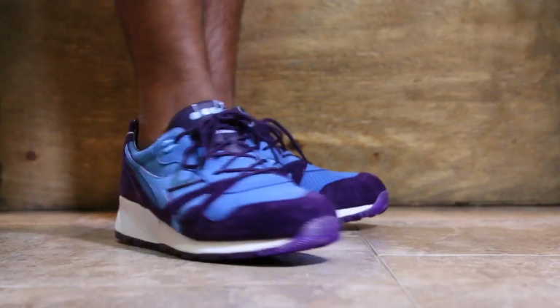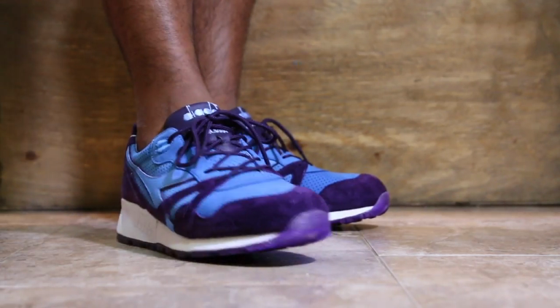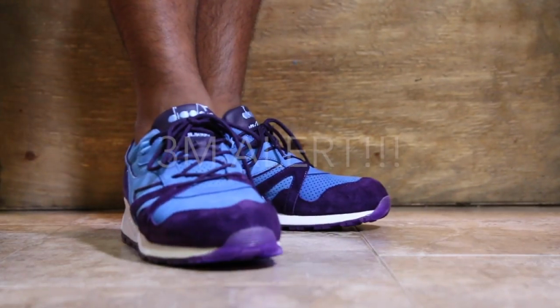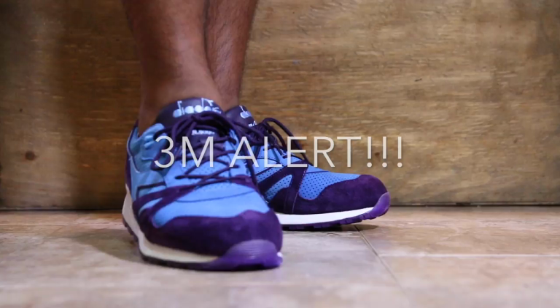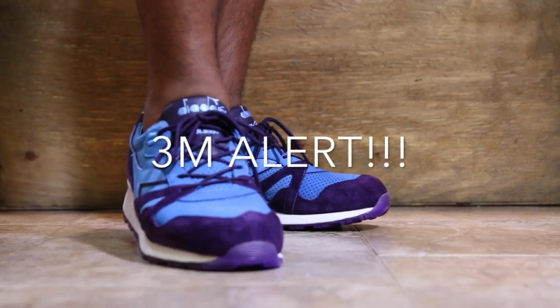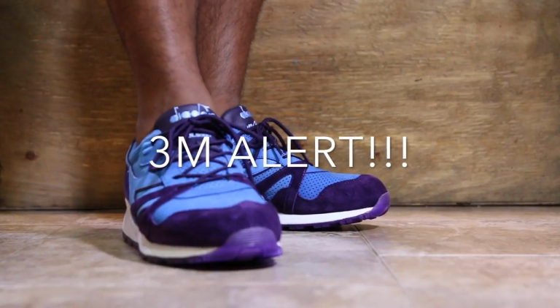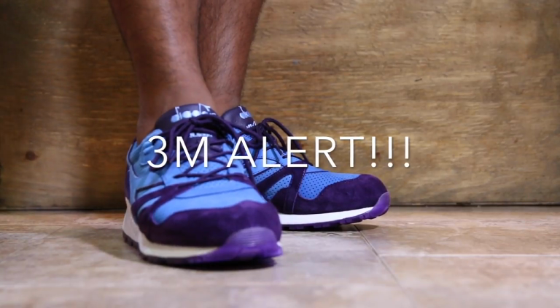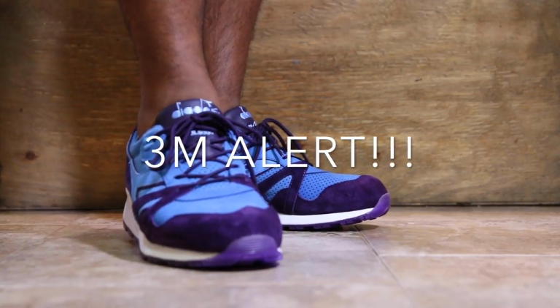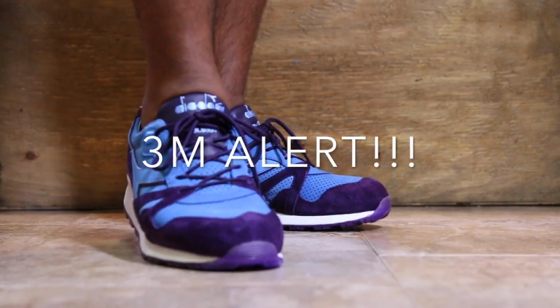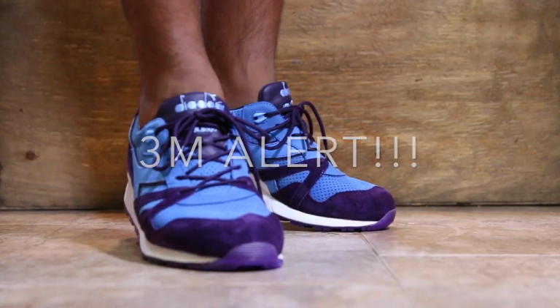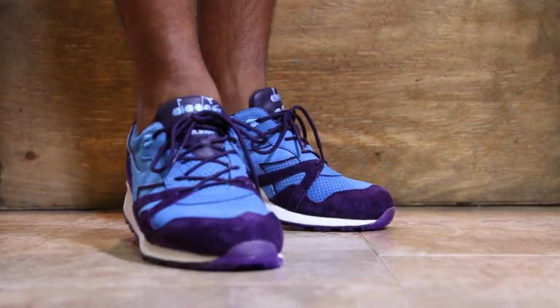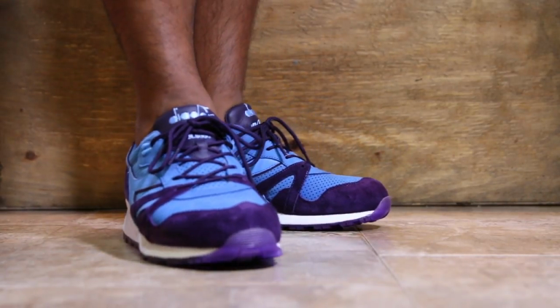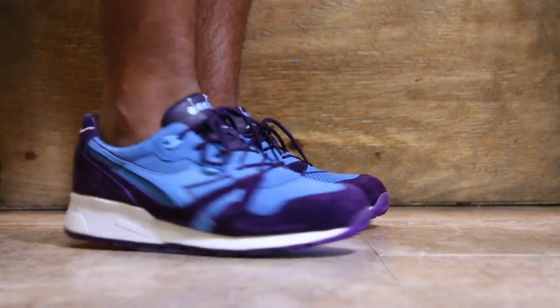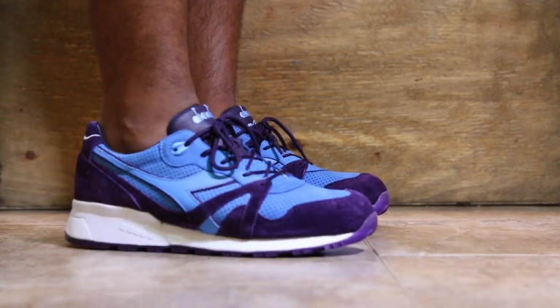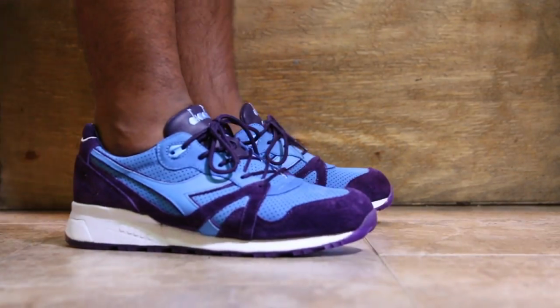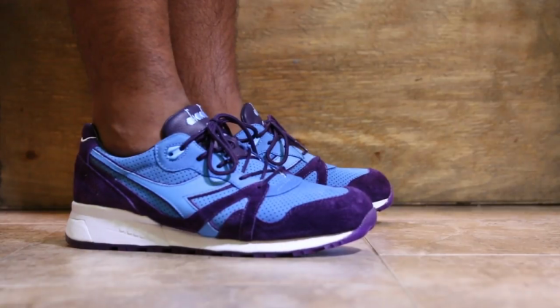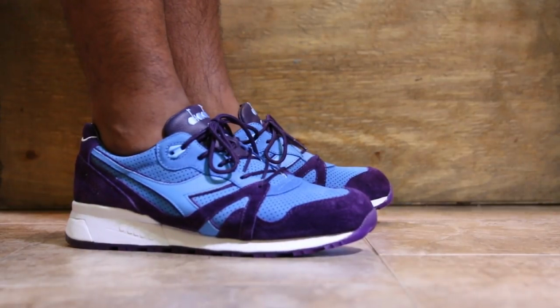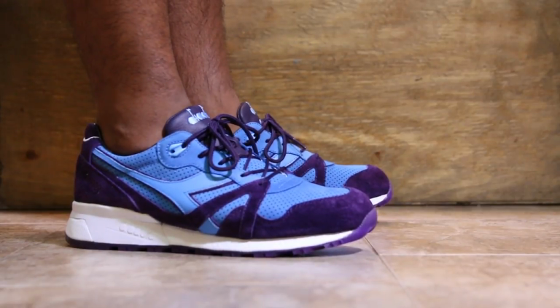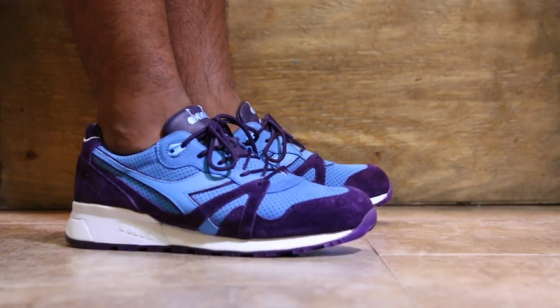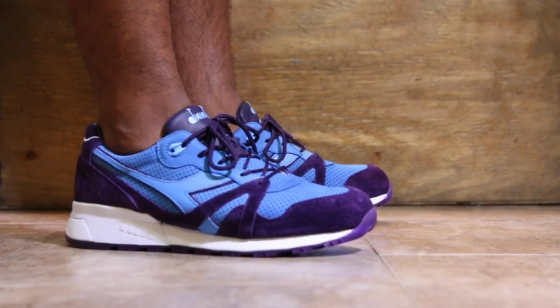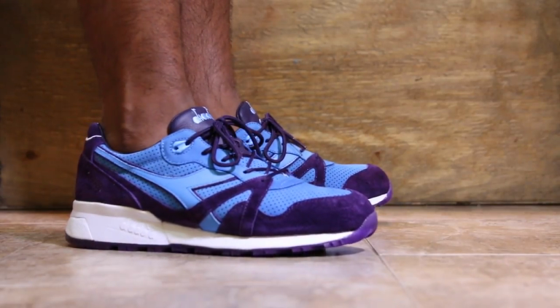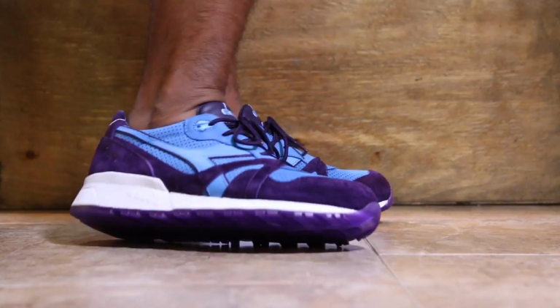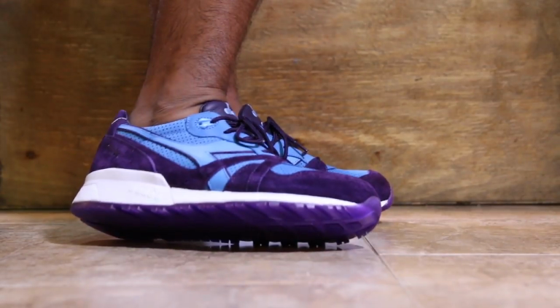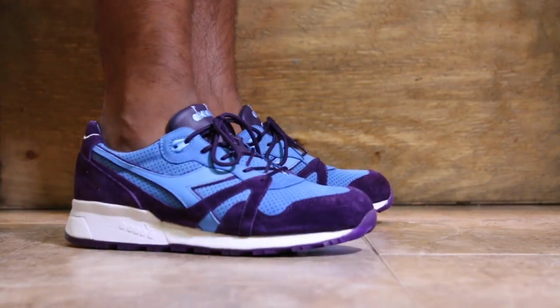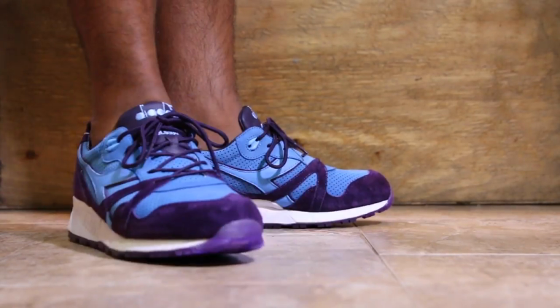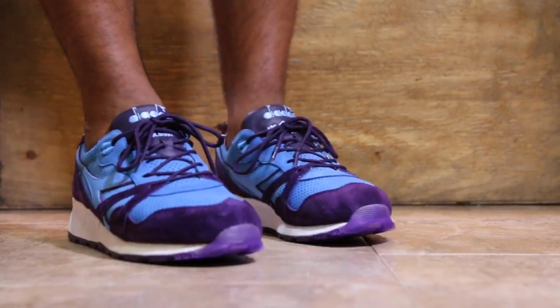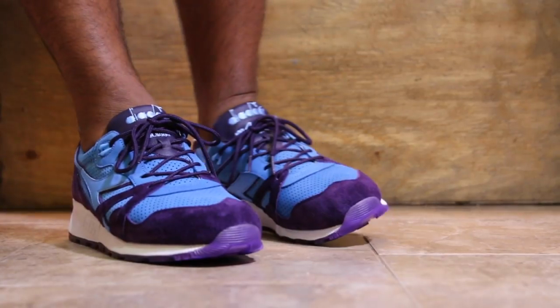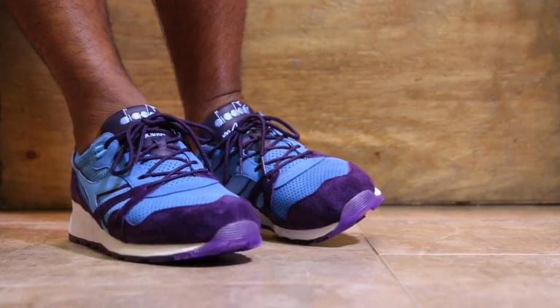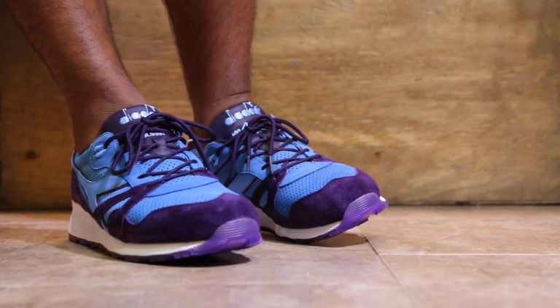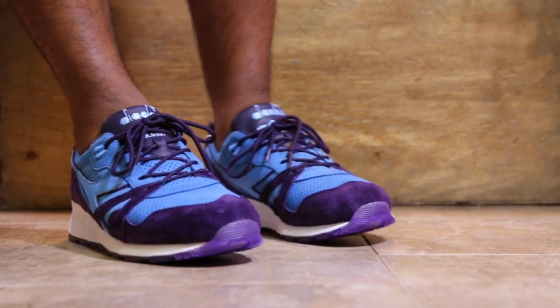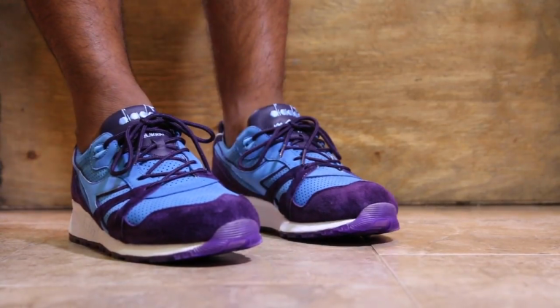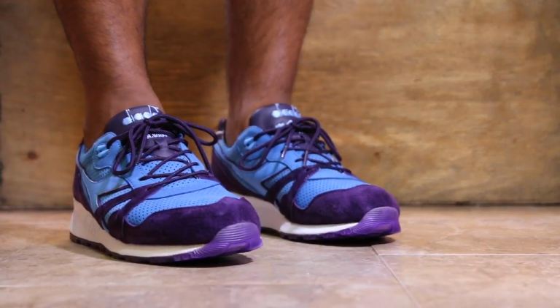Wait a minute — is that perforation 3M? Yeah it is. That's a bonus to the review: the perforation on the toe box is 3M. The whole shoe is 3M!